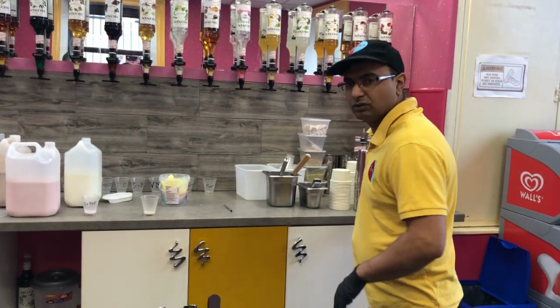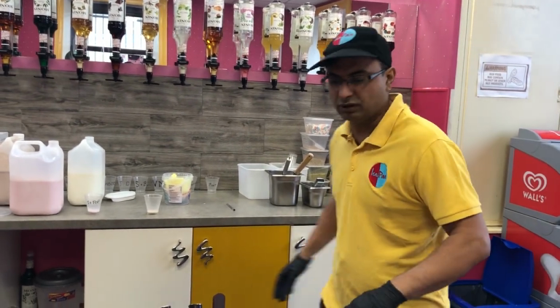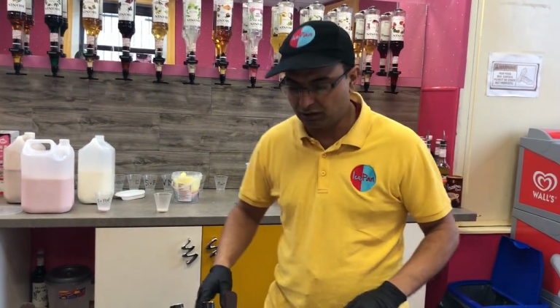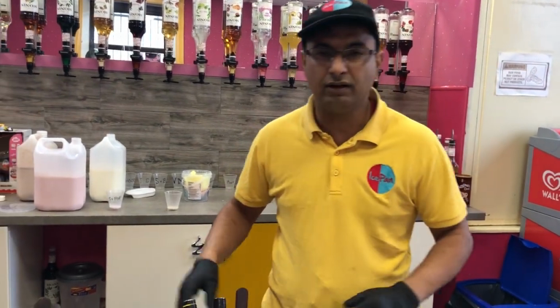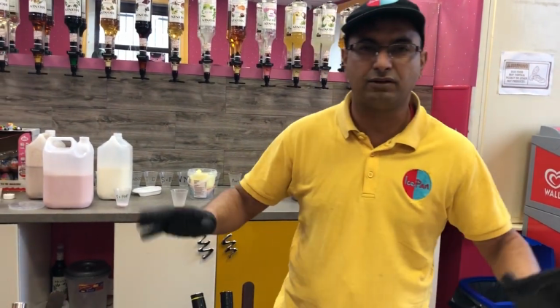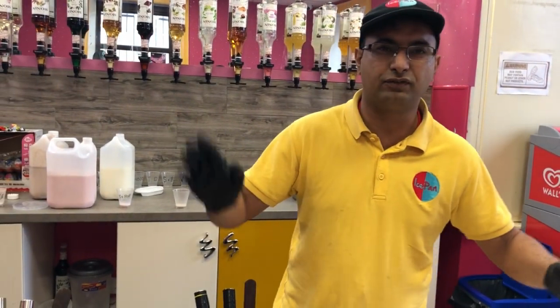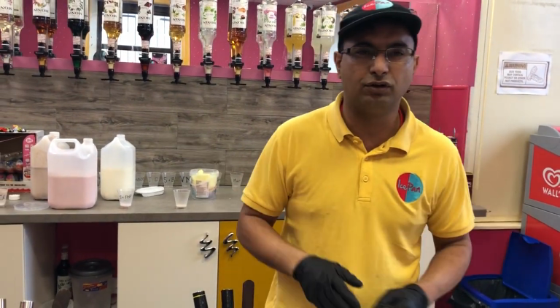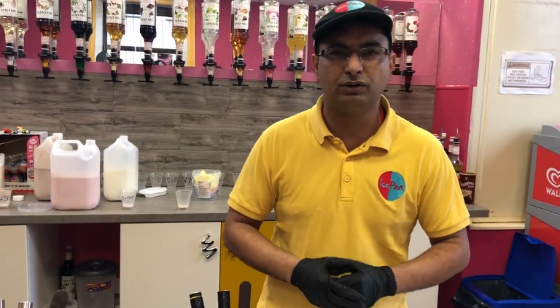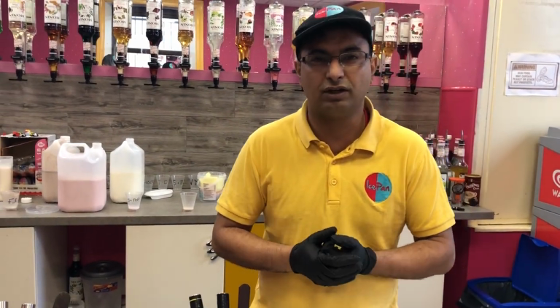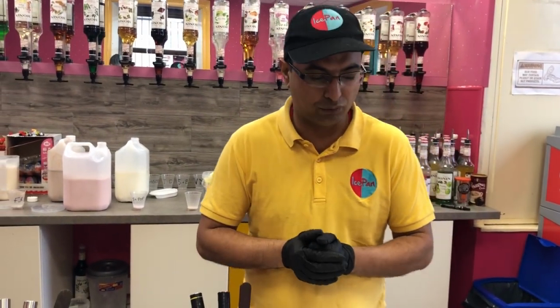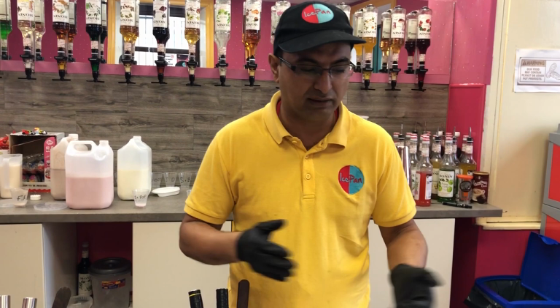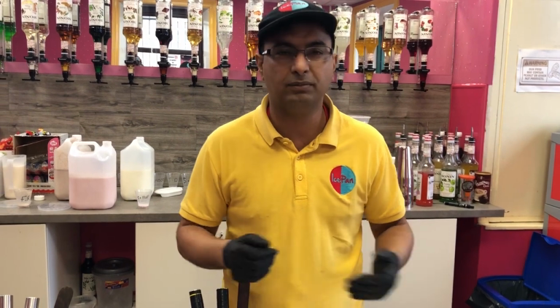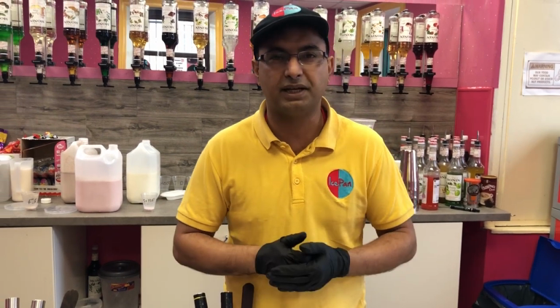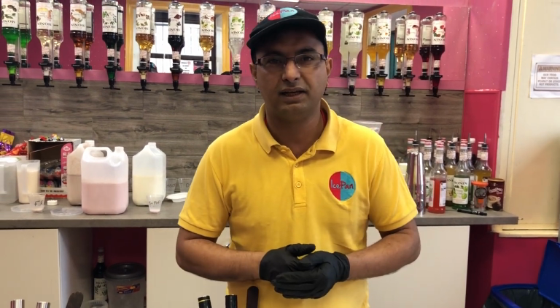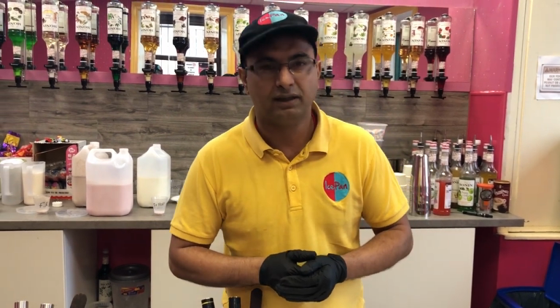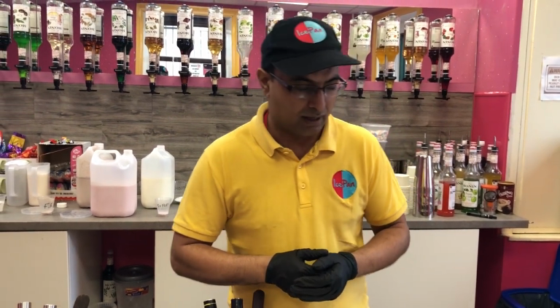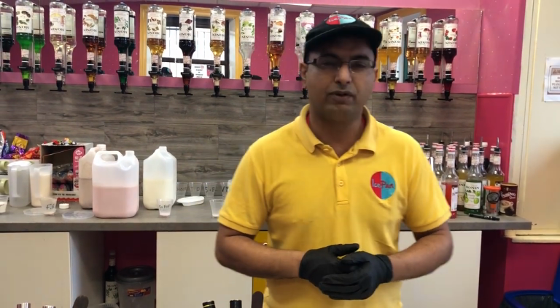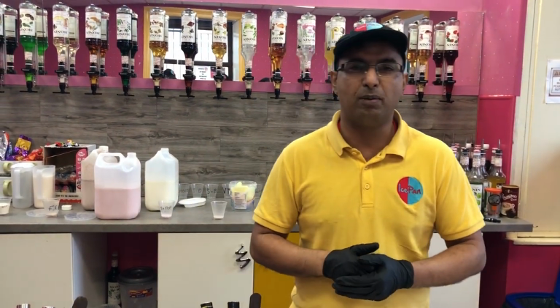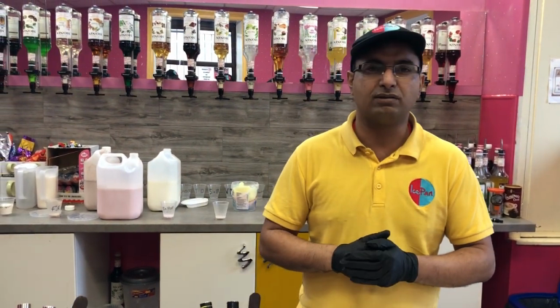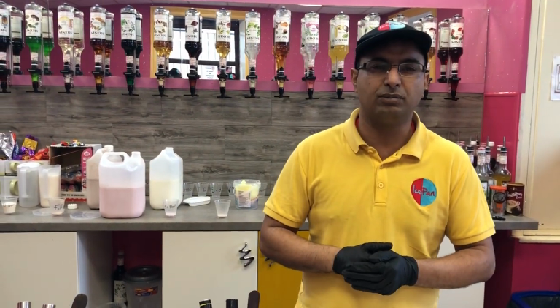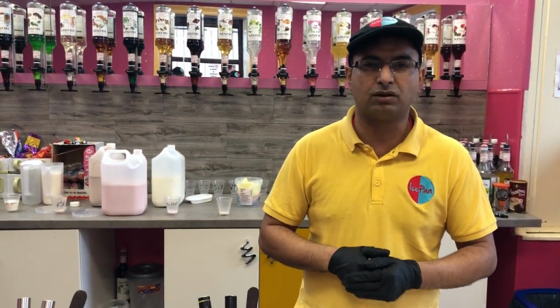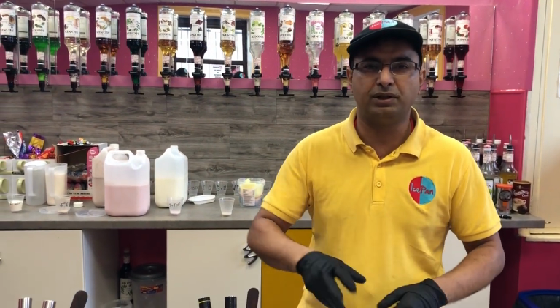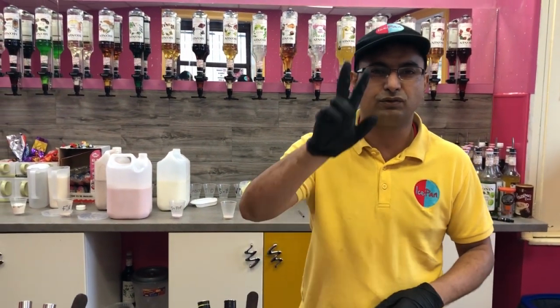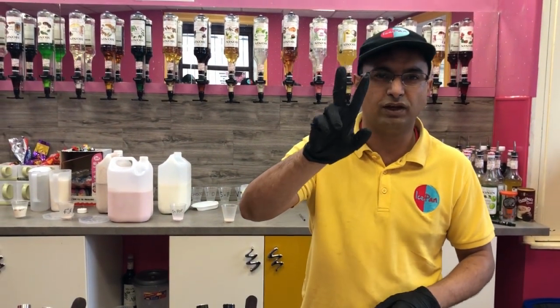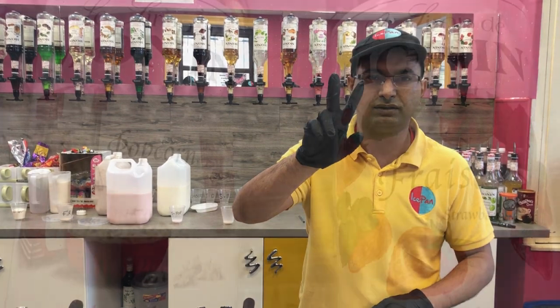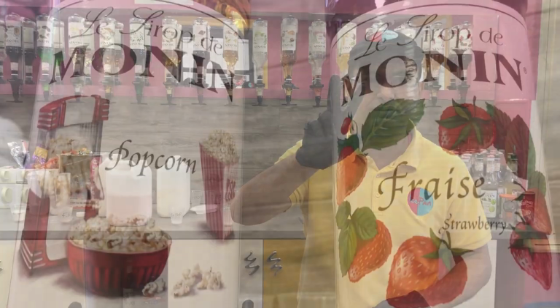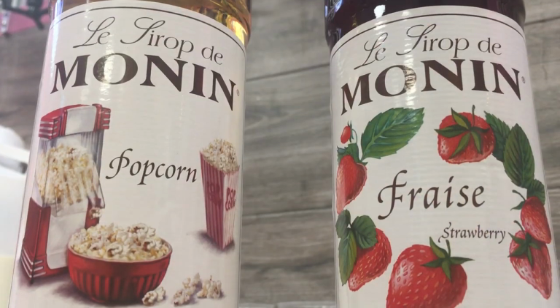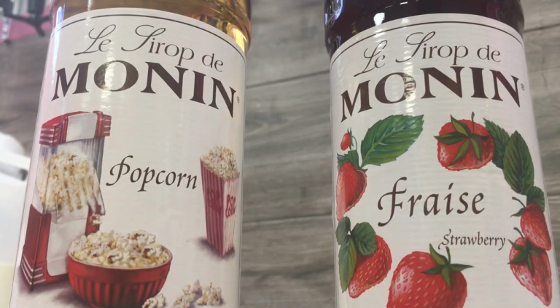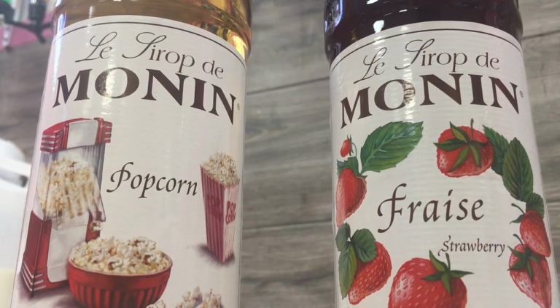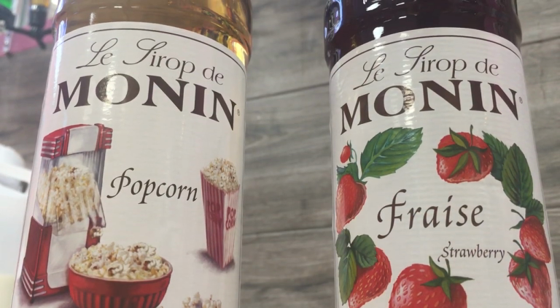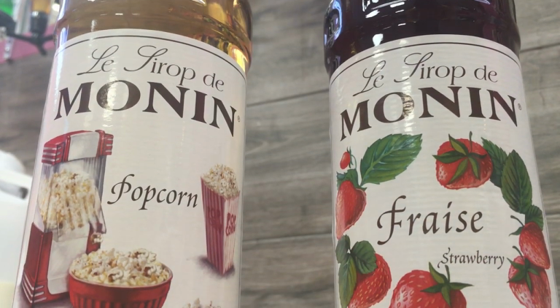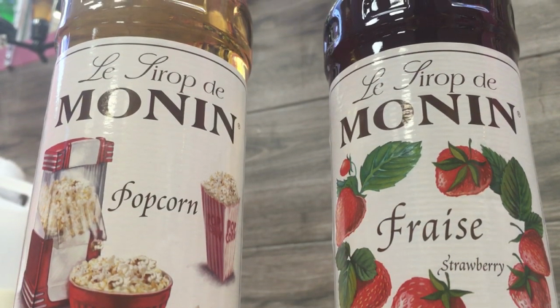So today in the first video we're just going to go through one ice cream and make it. One of the most popular ice creams we make is a combination of two flavors — it's the strawberry and the popcorn.